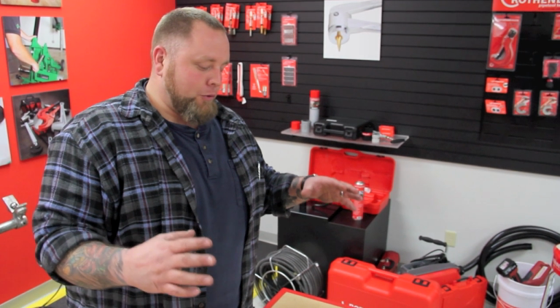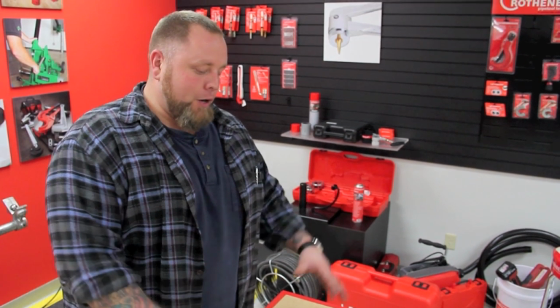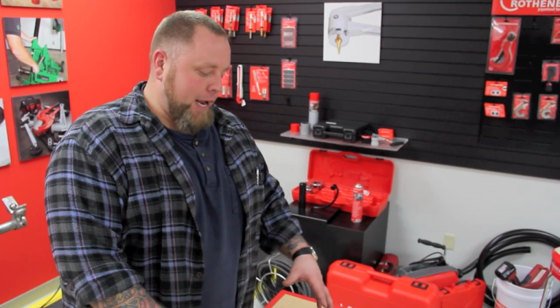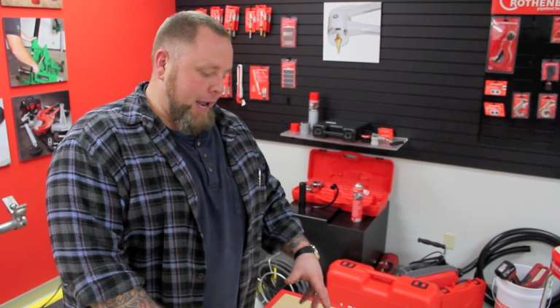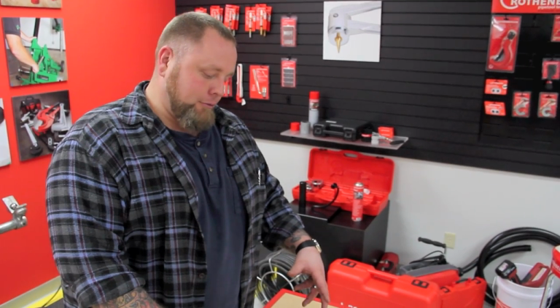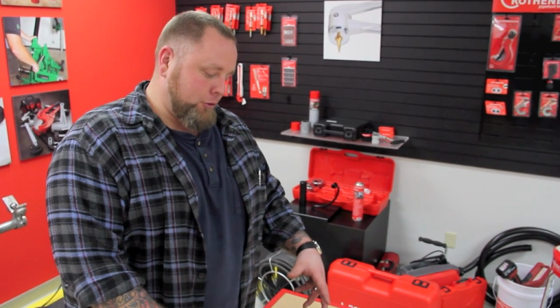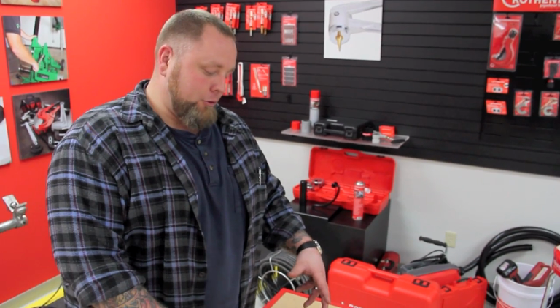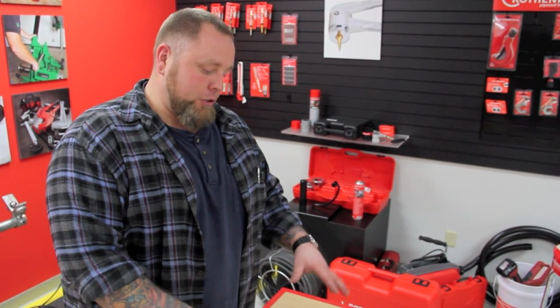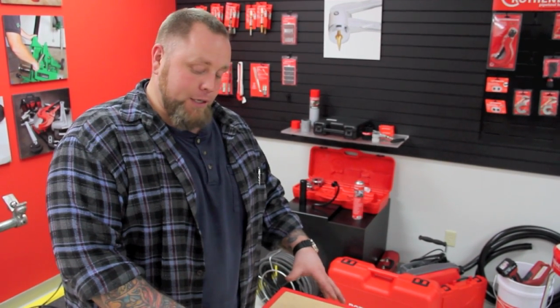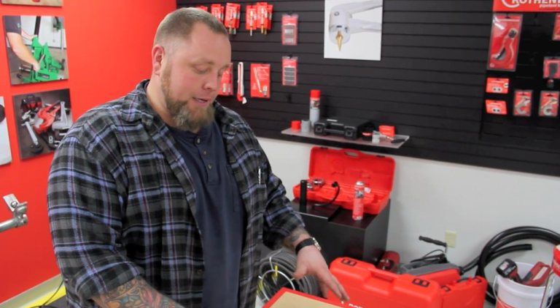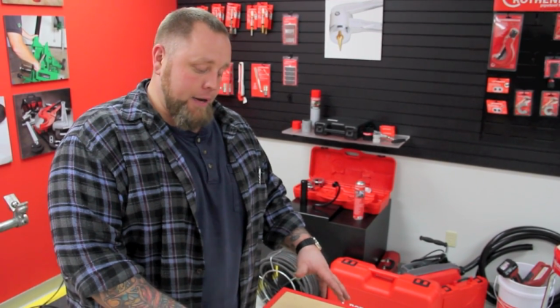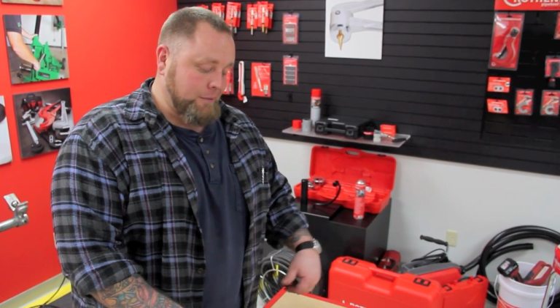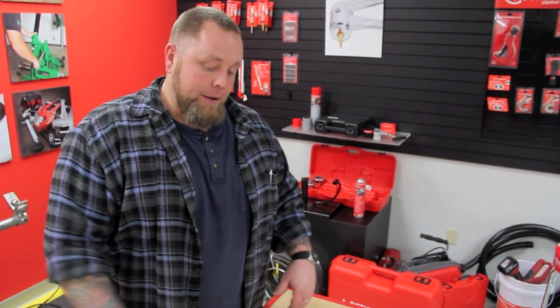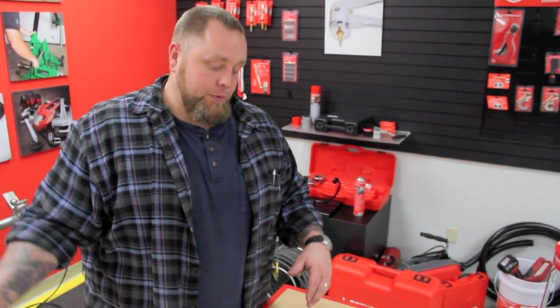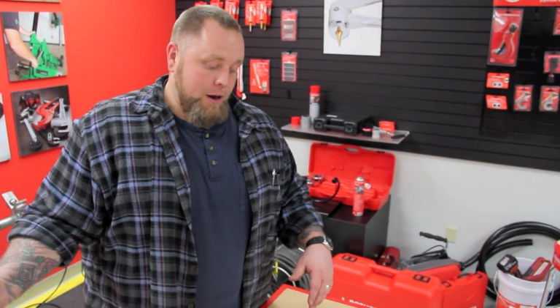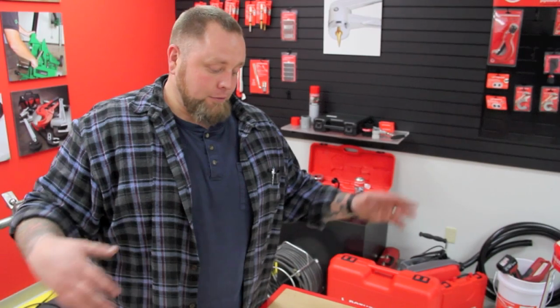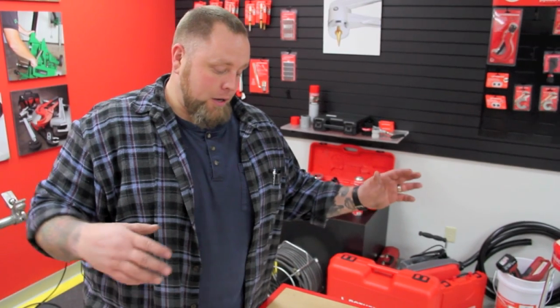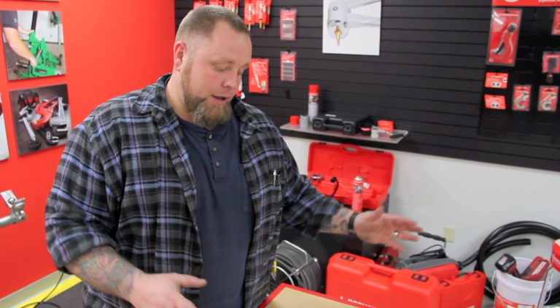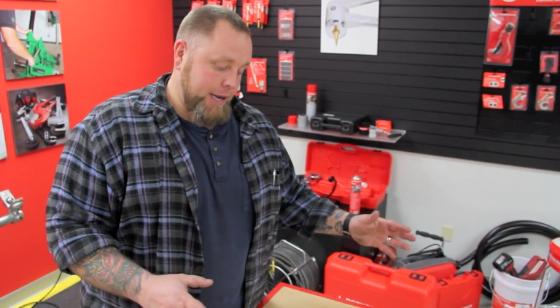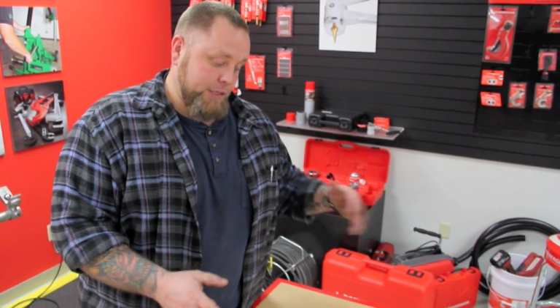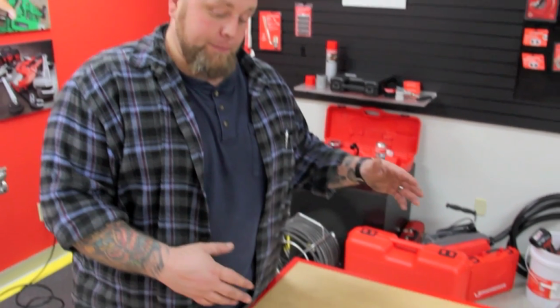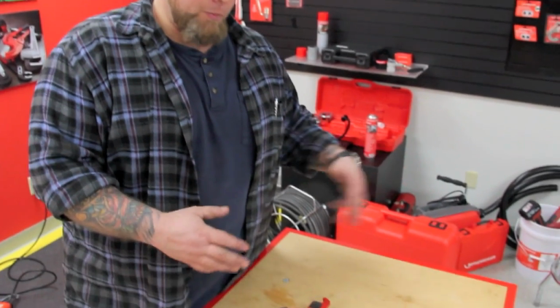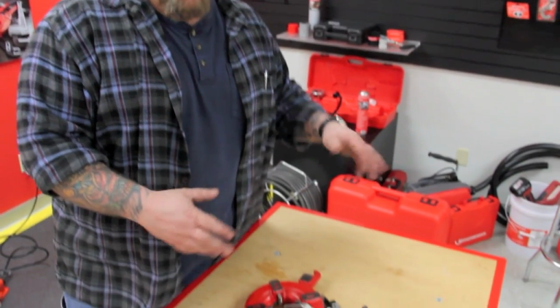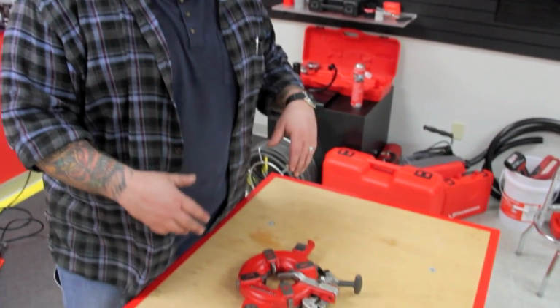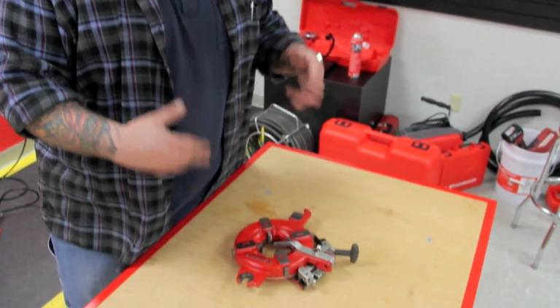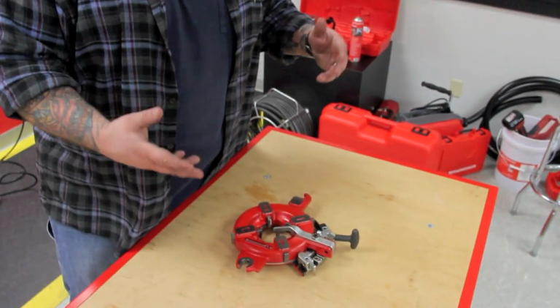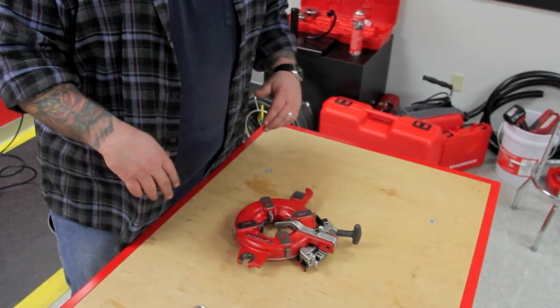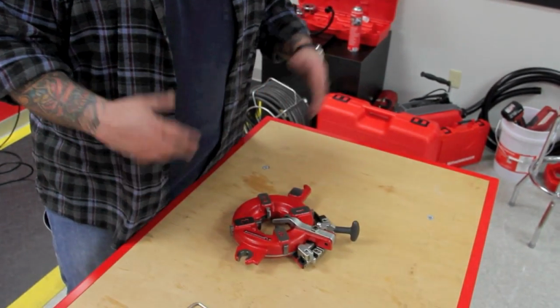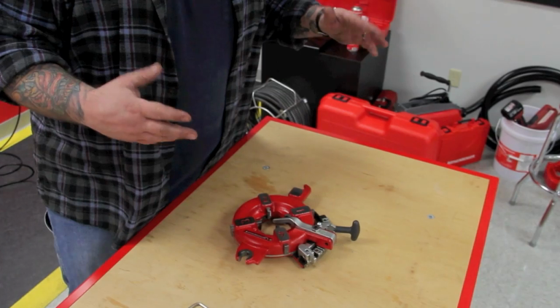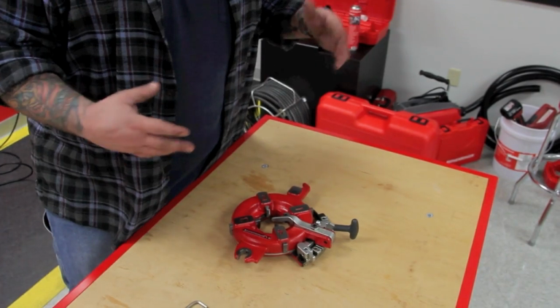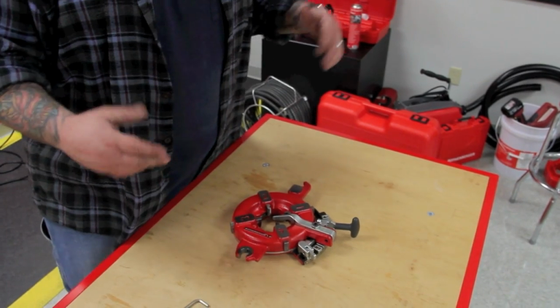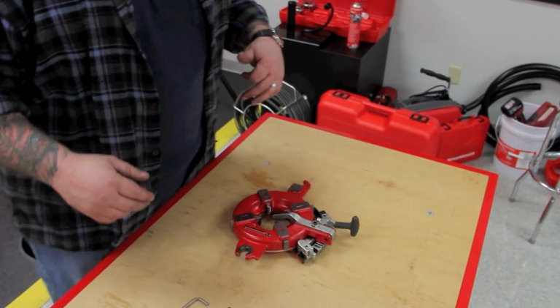We're going to take a 2SE die head — the 50R die head is the same — it will be the same process for taking it apart and putting it back together.